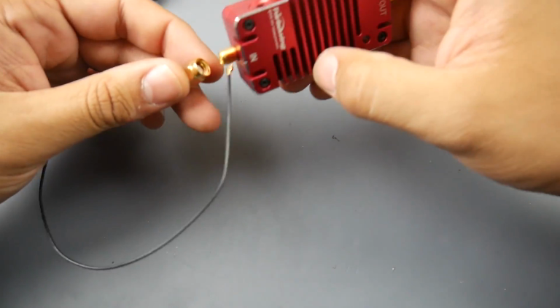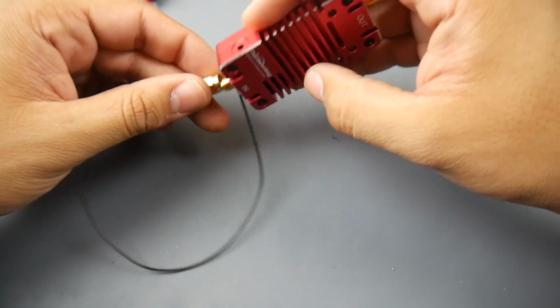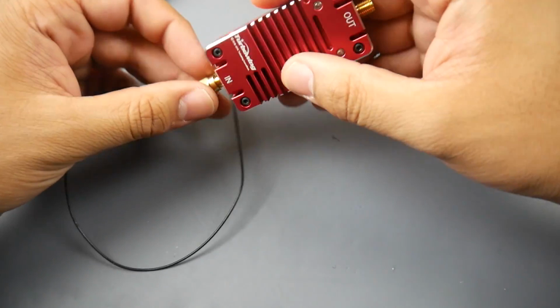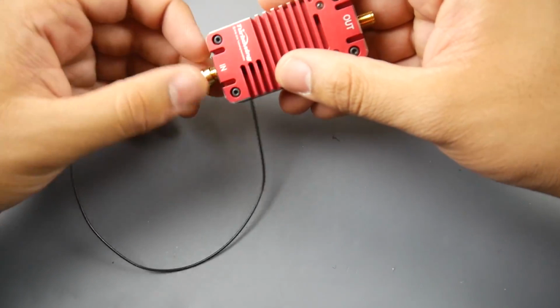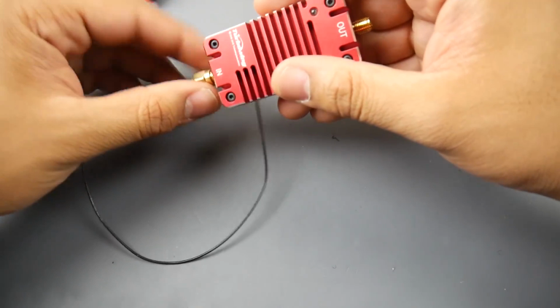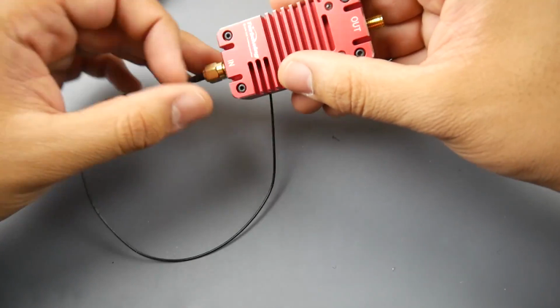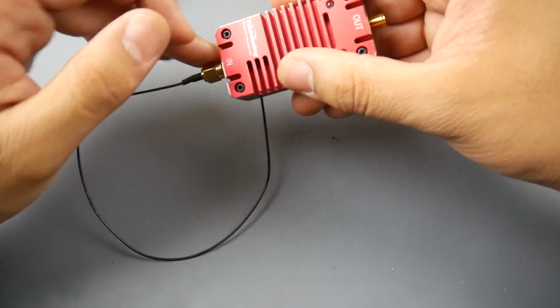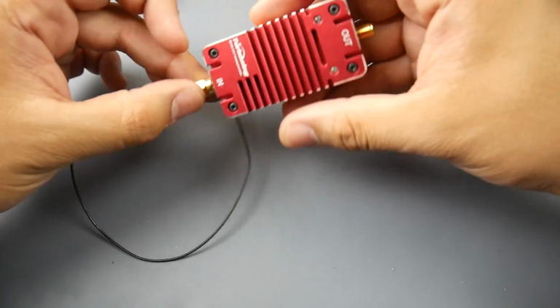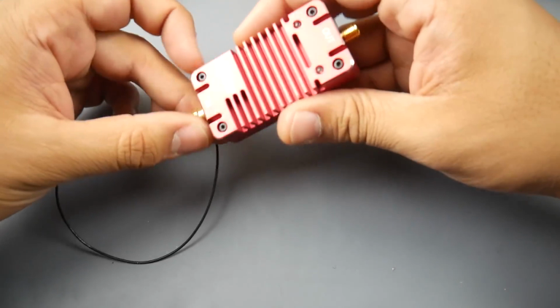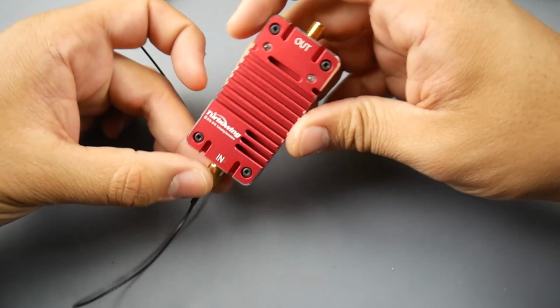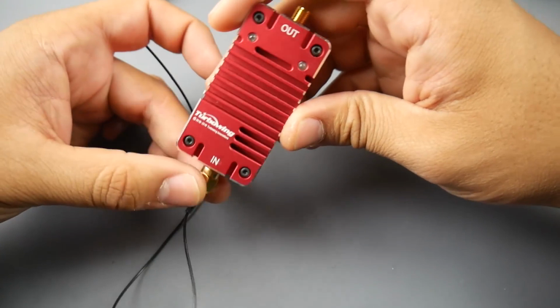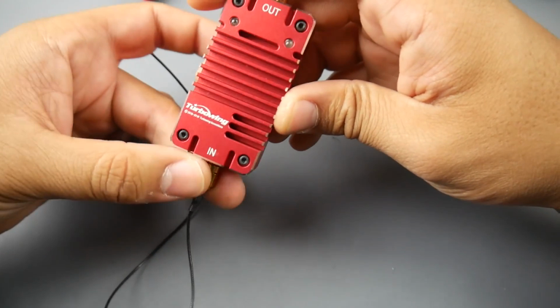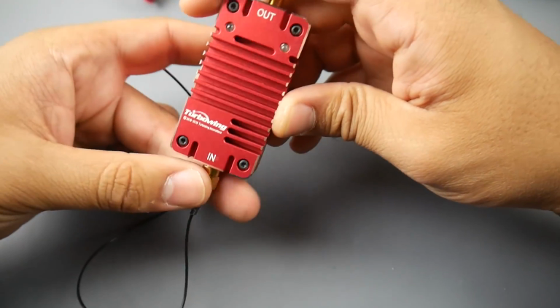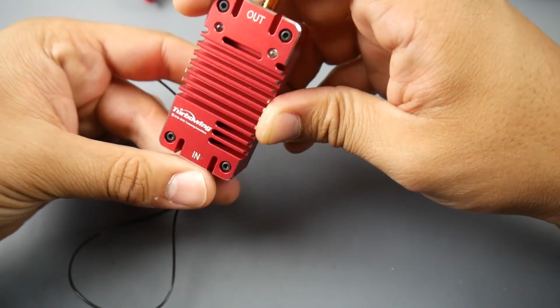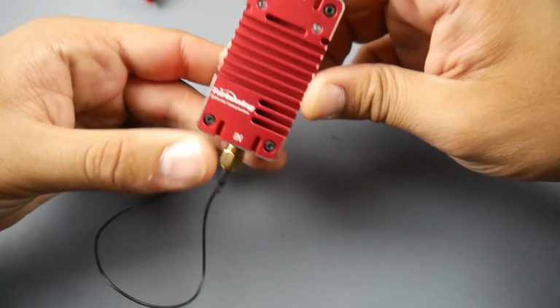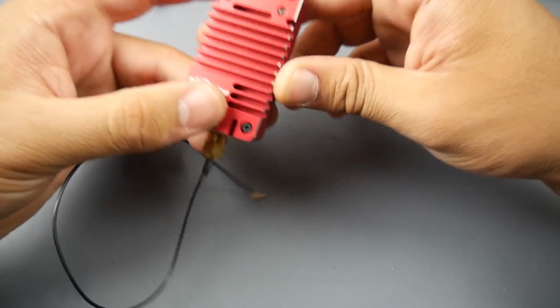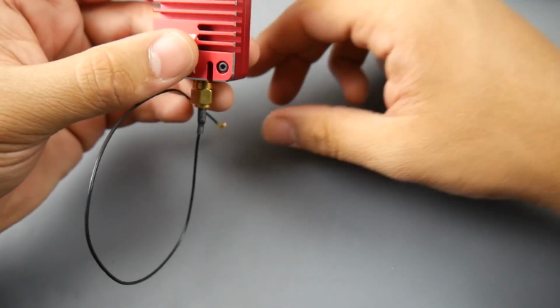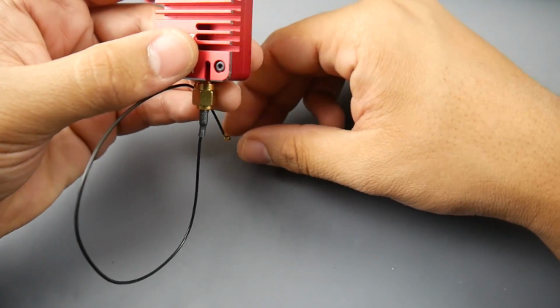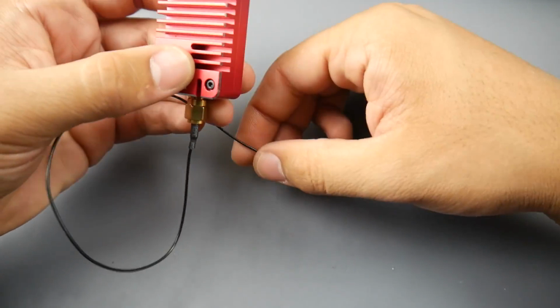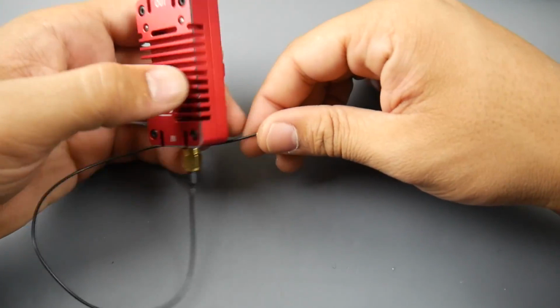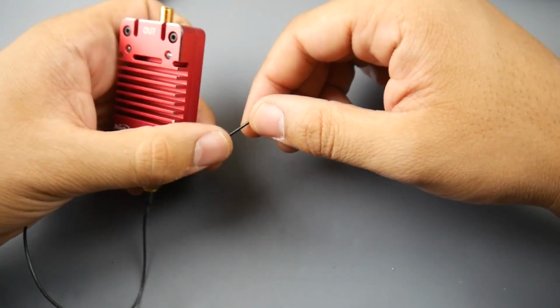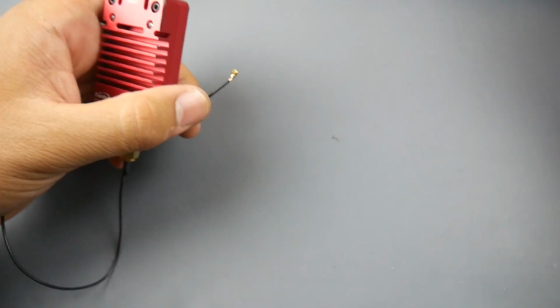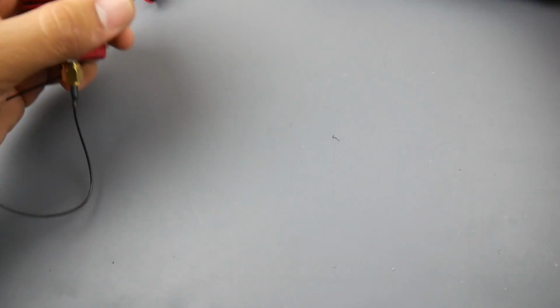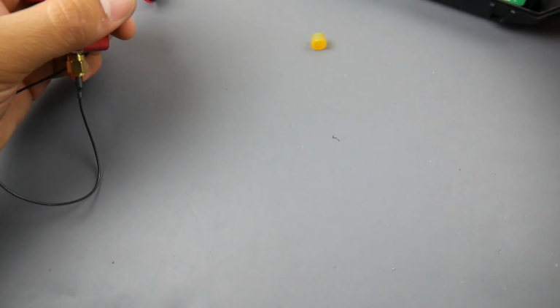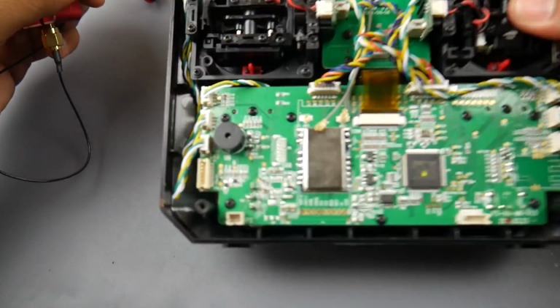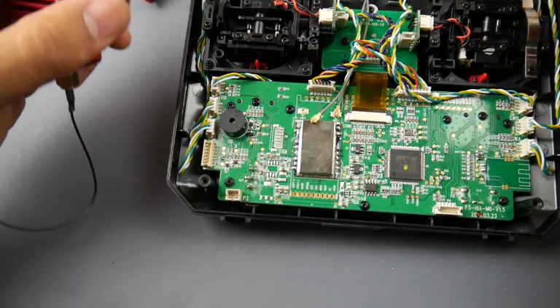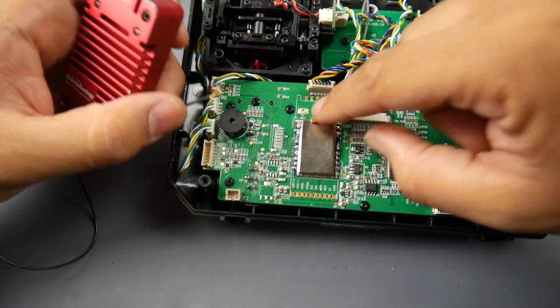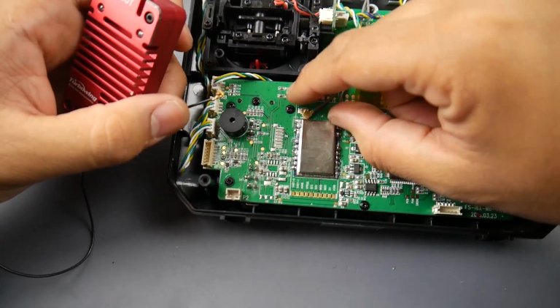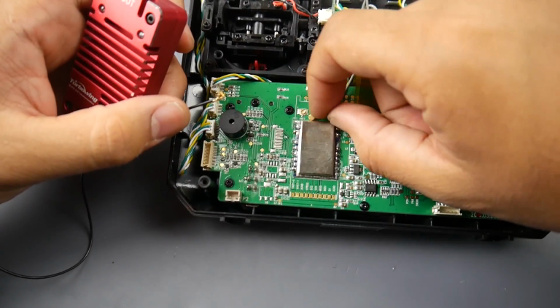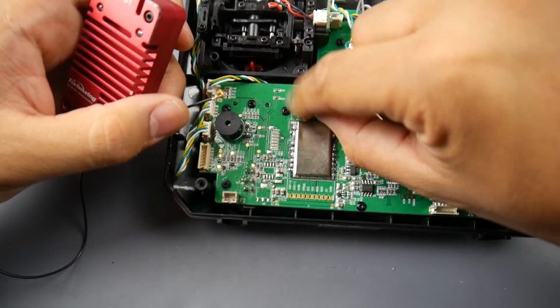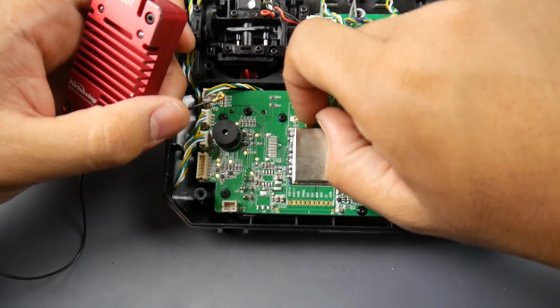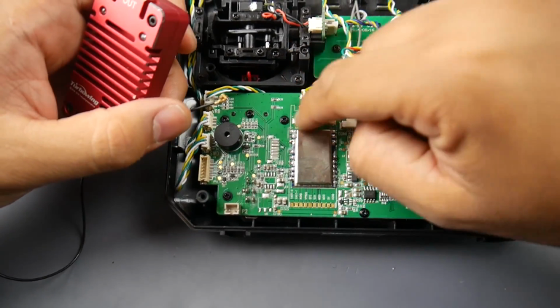They also provide an ipex-to-SMA adapter, which is used for modifying whatever device you want to amplify the signal from. So we've set that up on the input port, and now we're left with the ipex port to connect our transmitter.